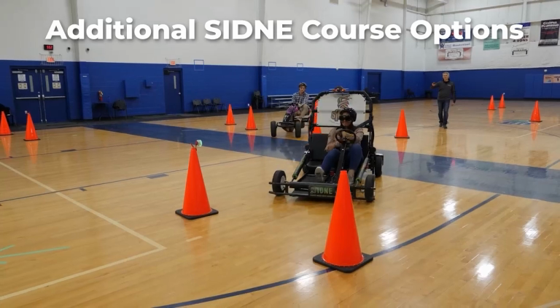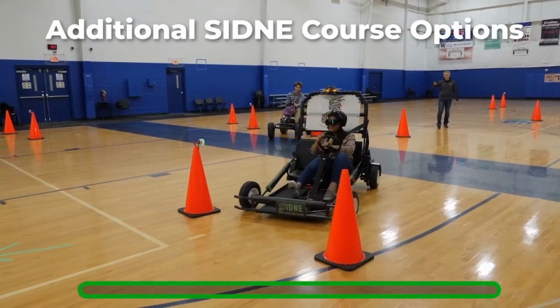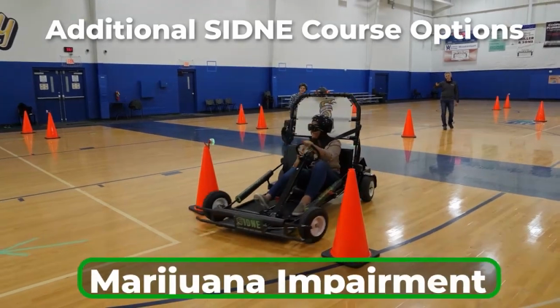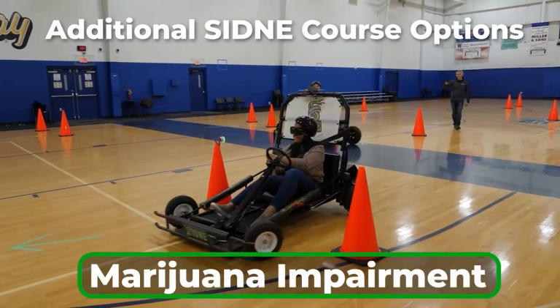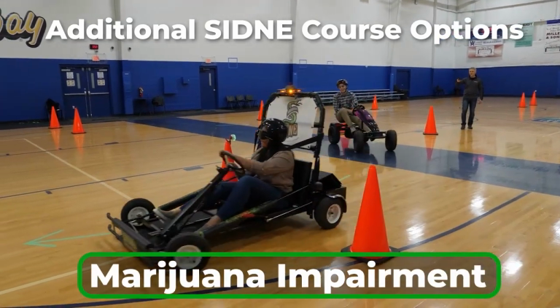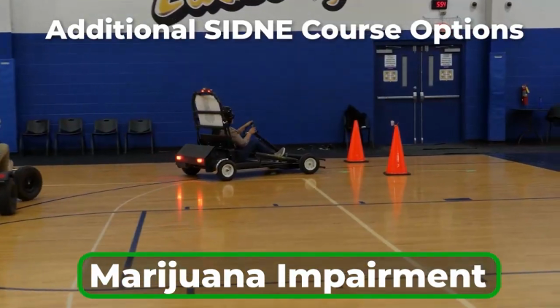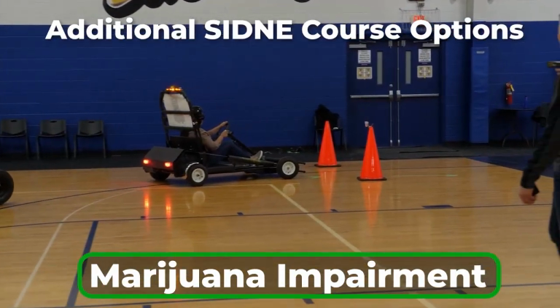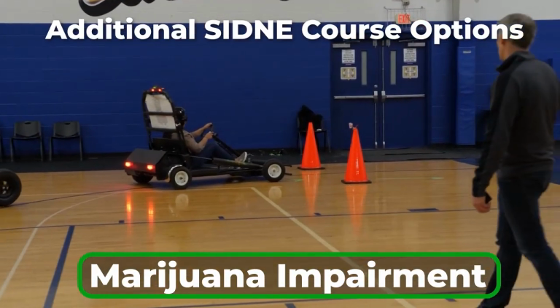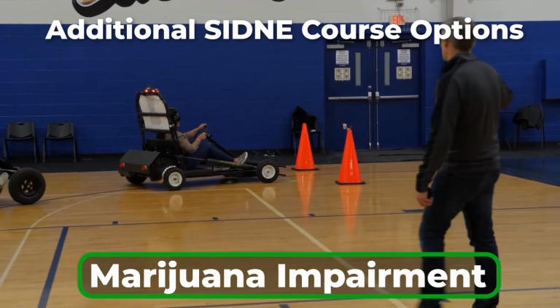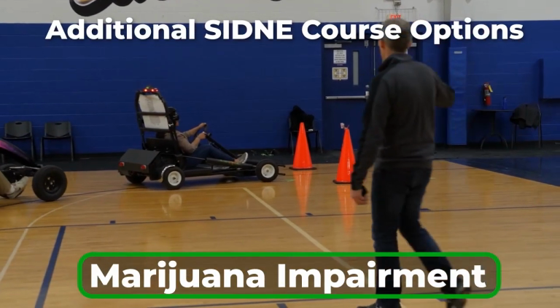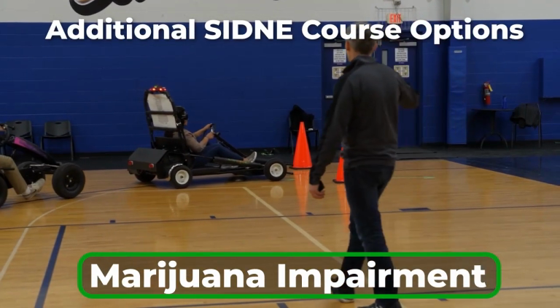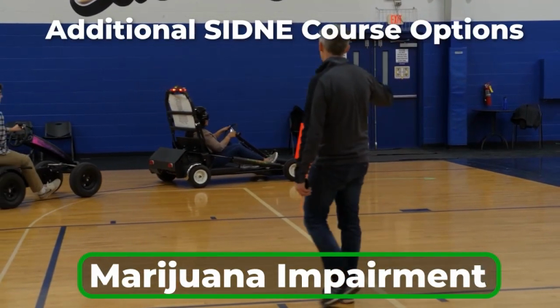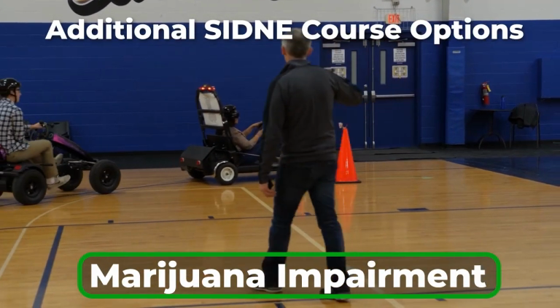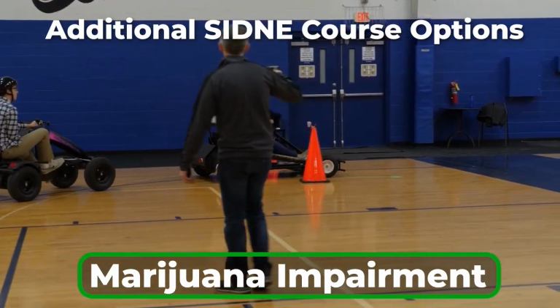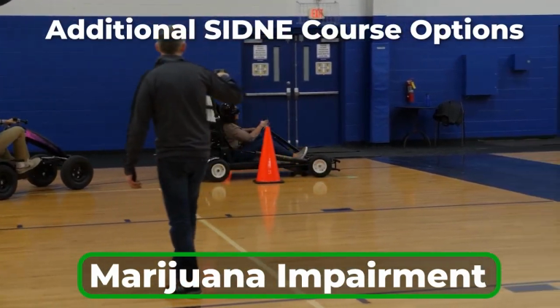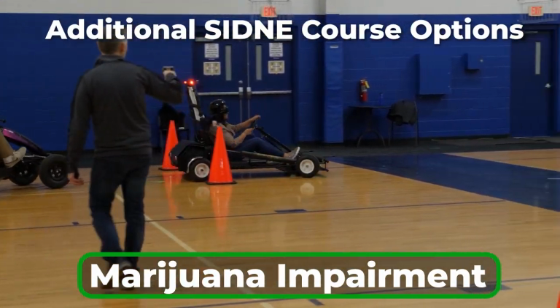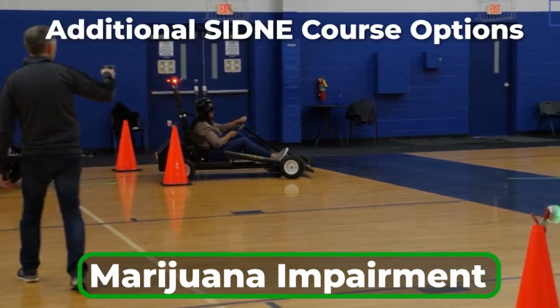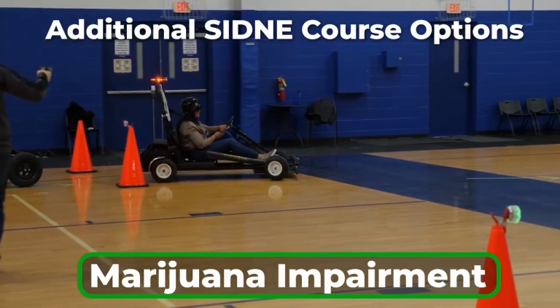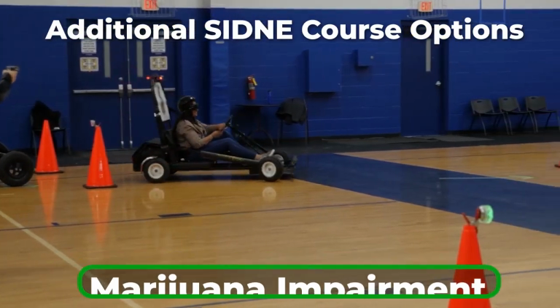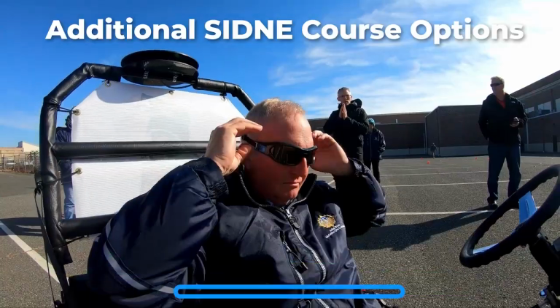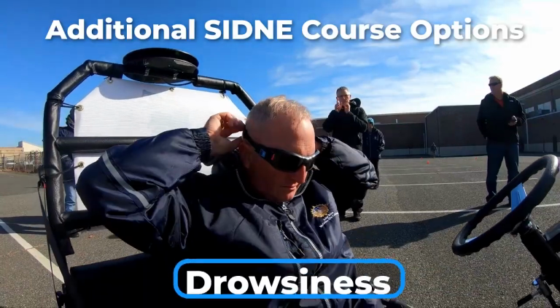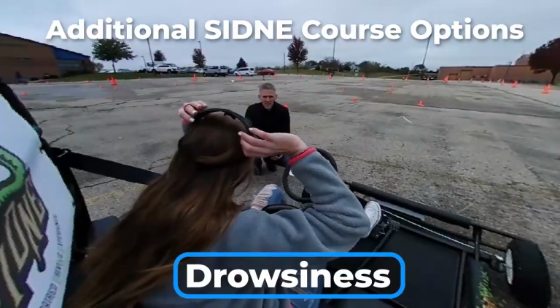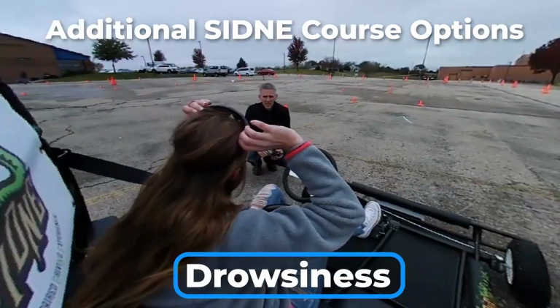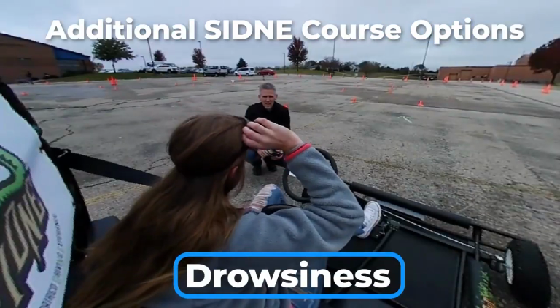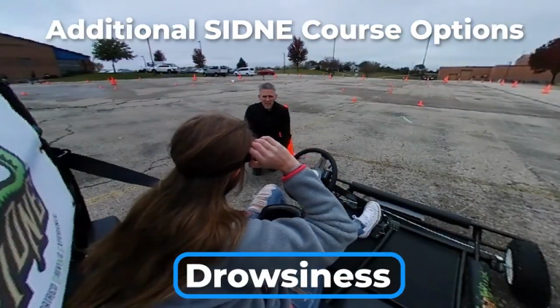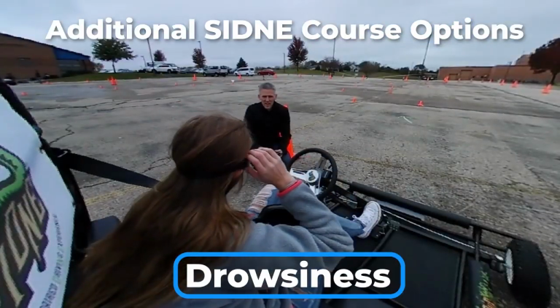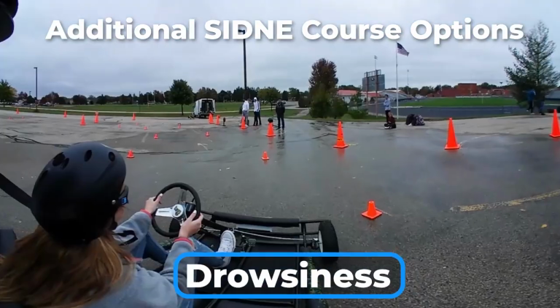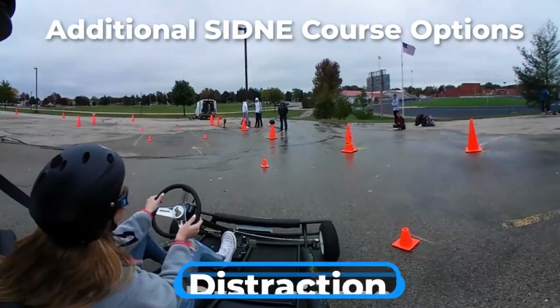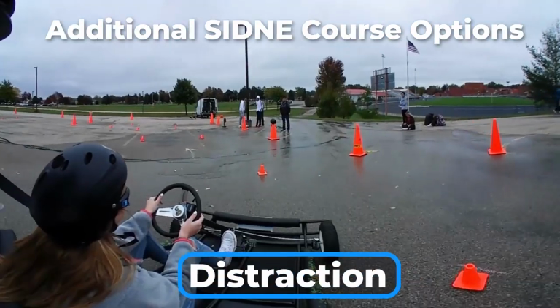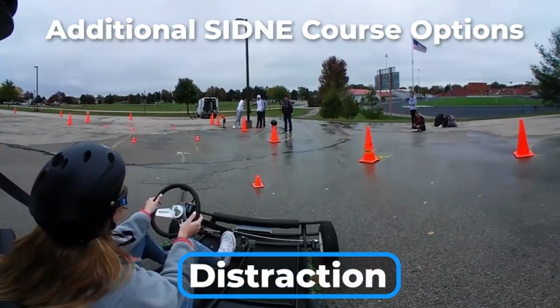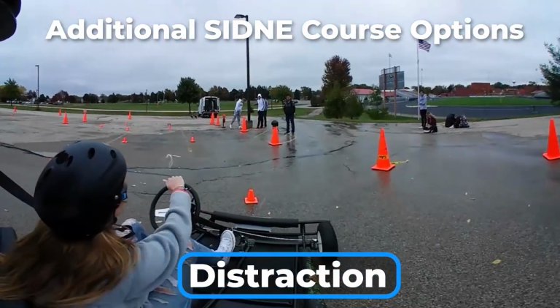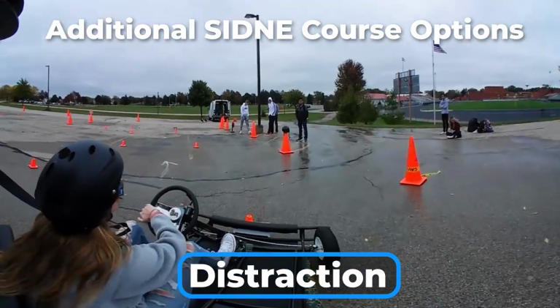Additional course options are available for SYDNEY to demonstrate the impact of marijuana impairment, drowsiness, and distraction on a person's driving skills.